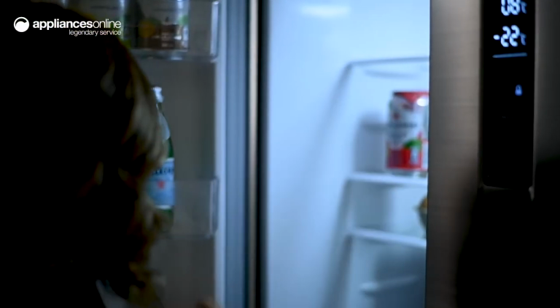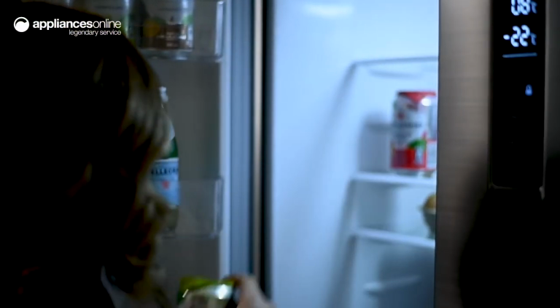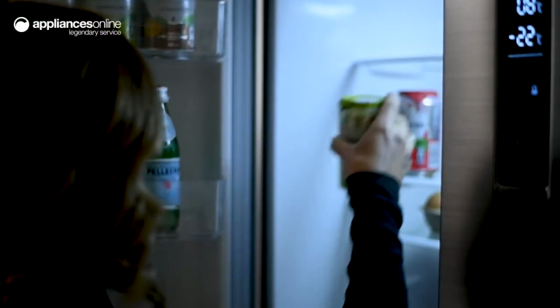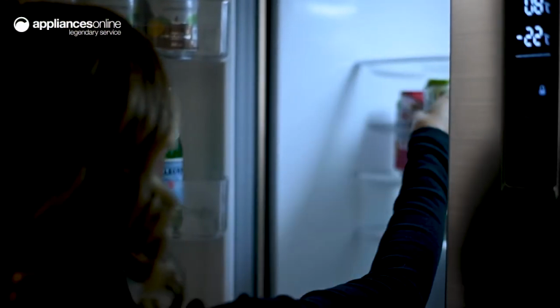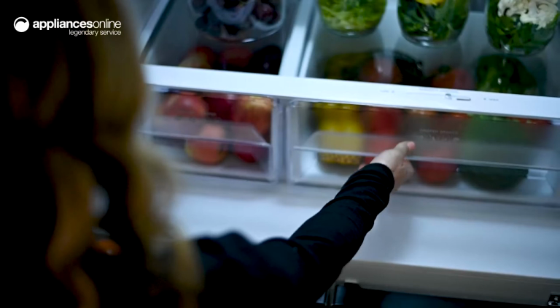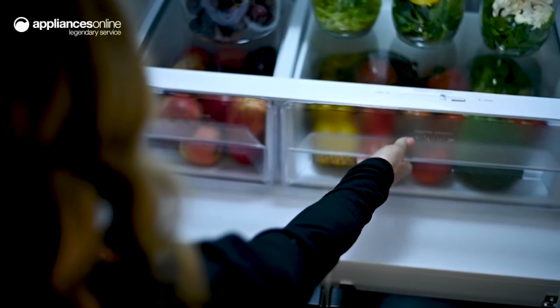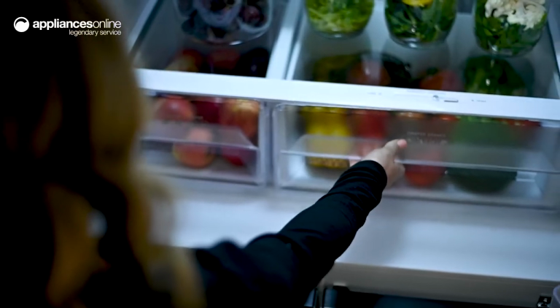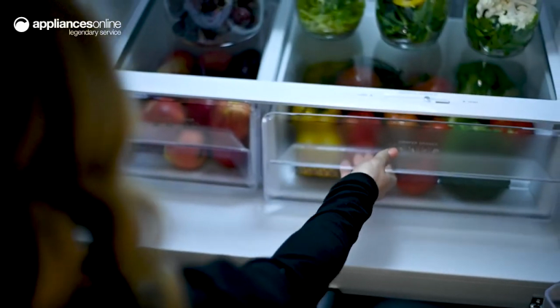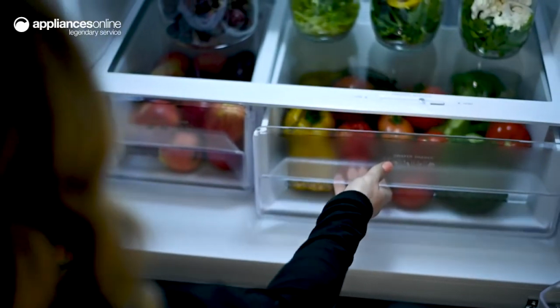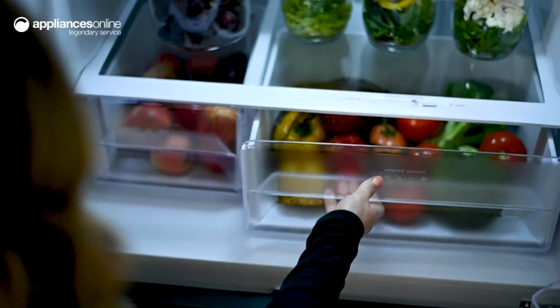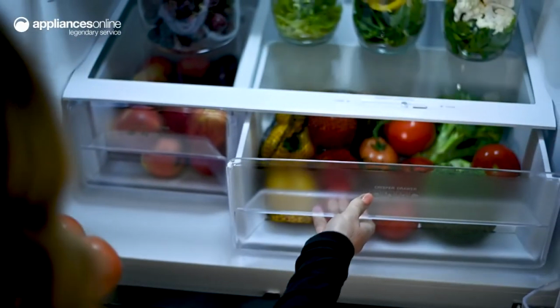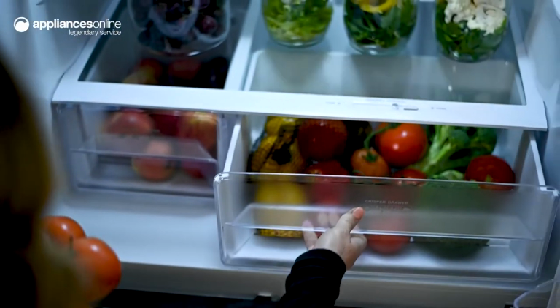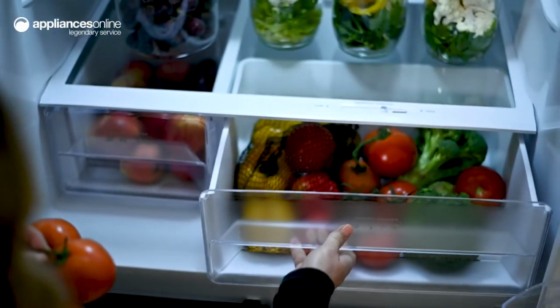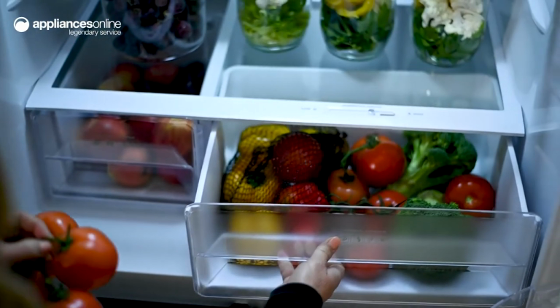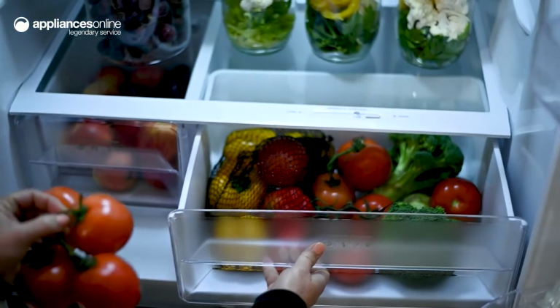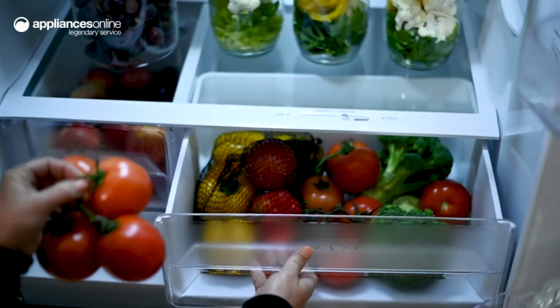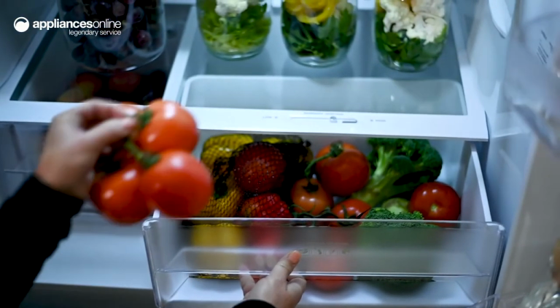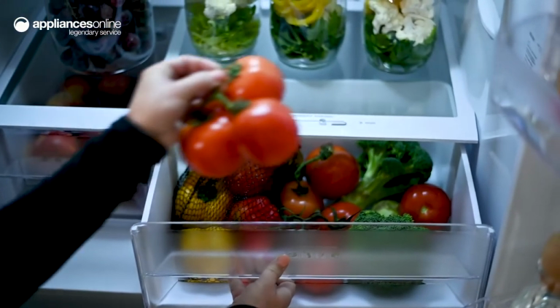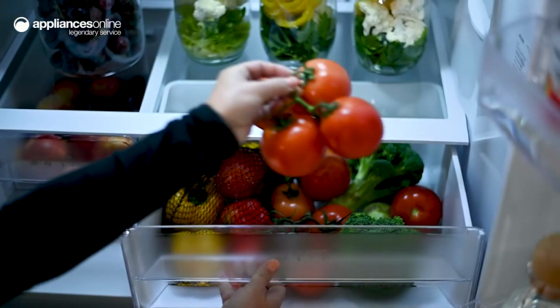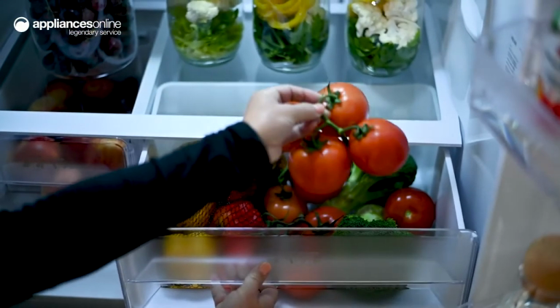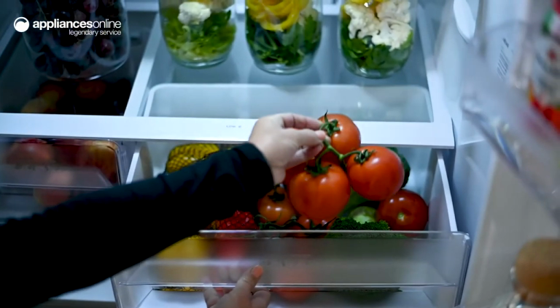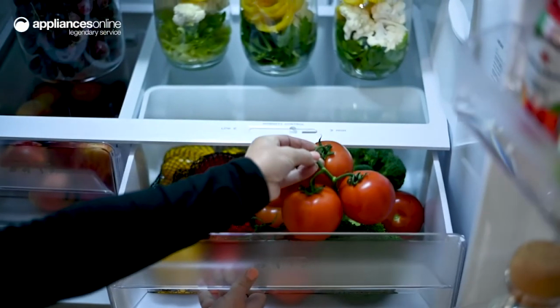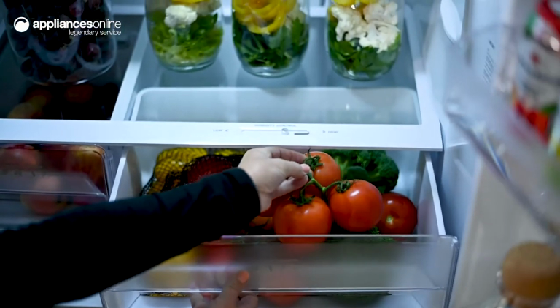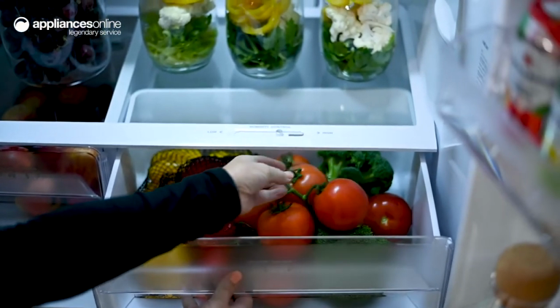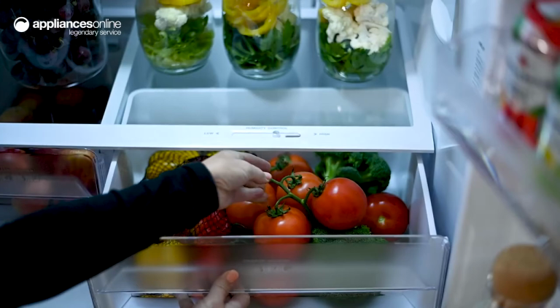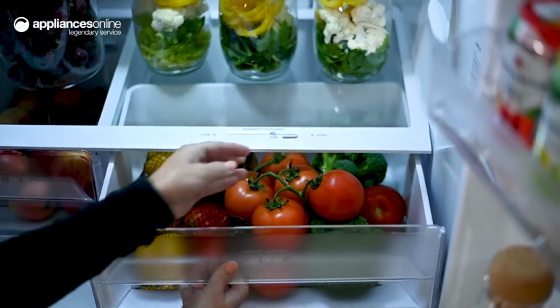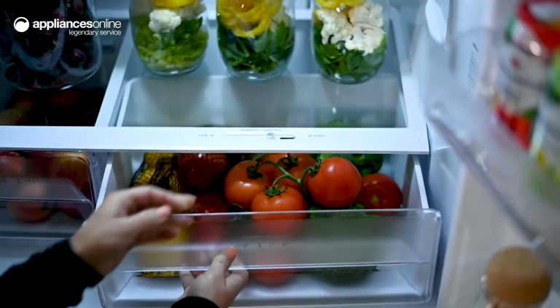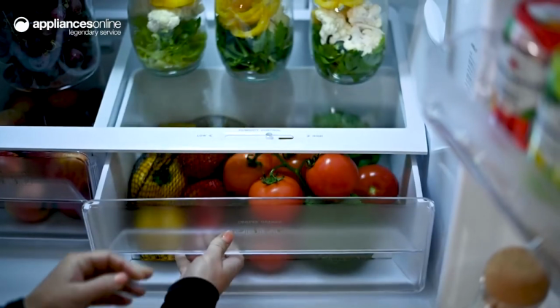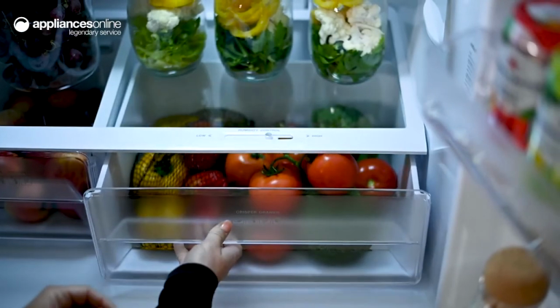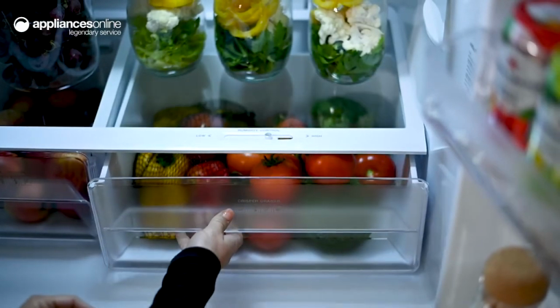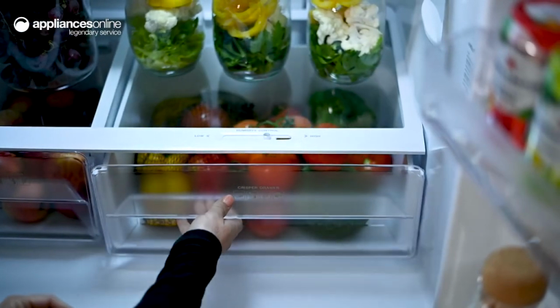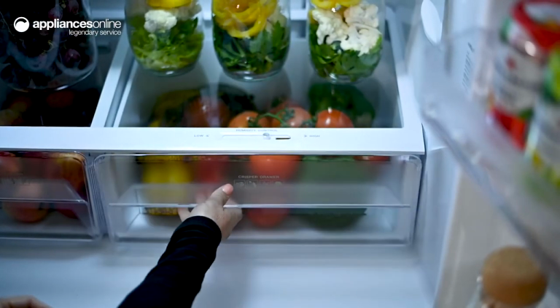Plus, the humidity control crisper drawer is the ideal place for your fruit and veggies, providing the best conditions for prolonging the freshness of your produce.